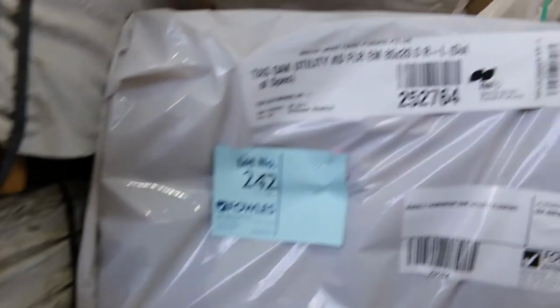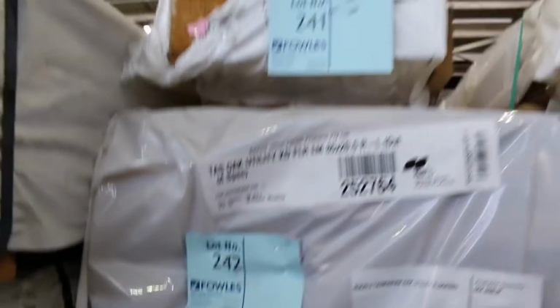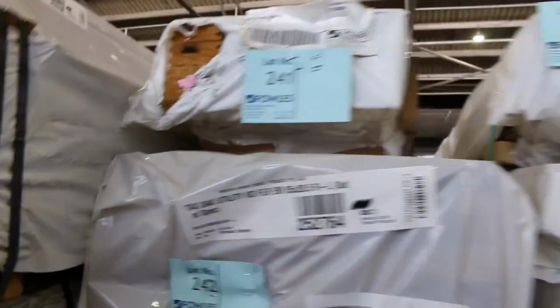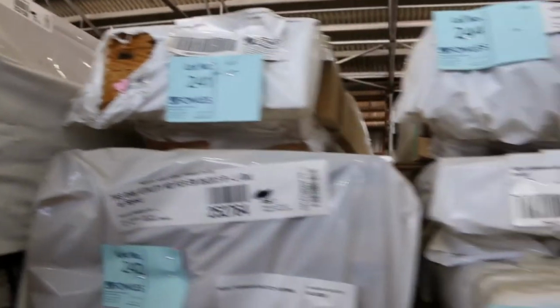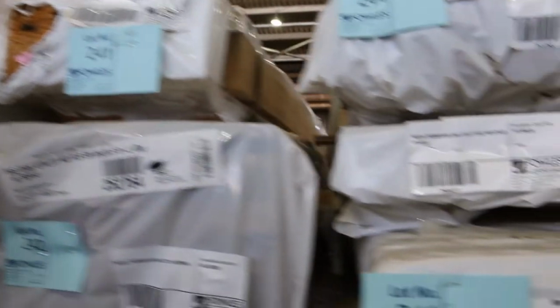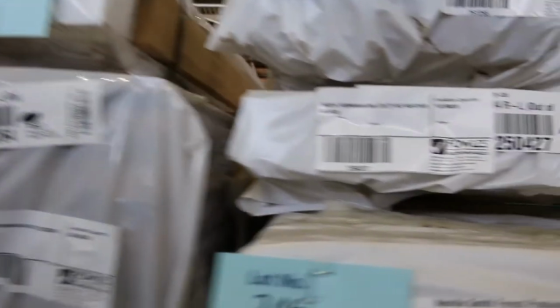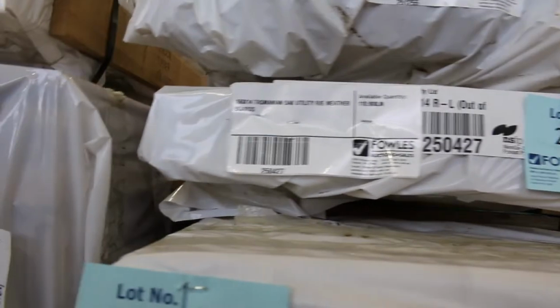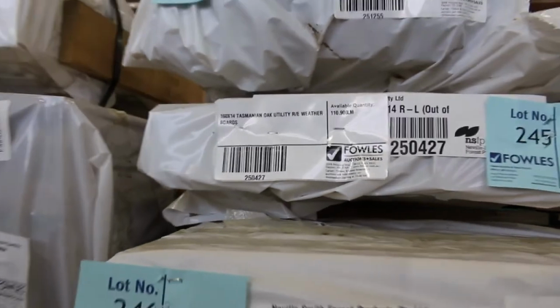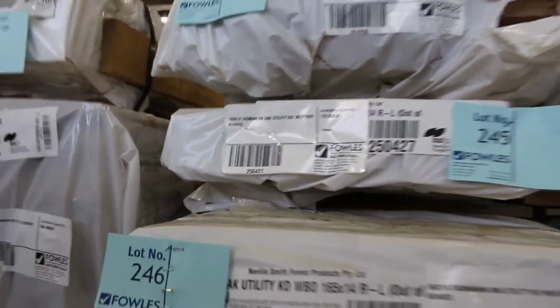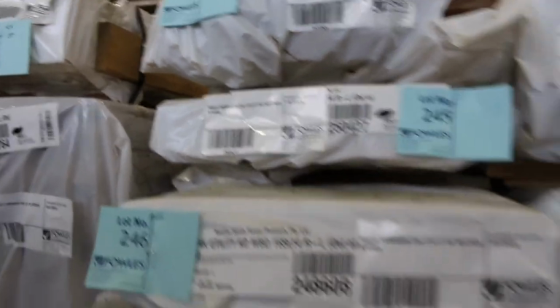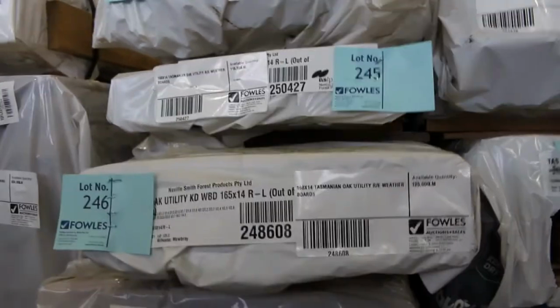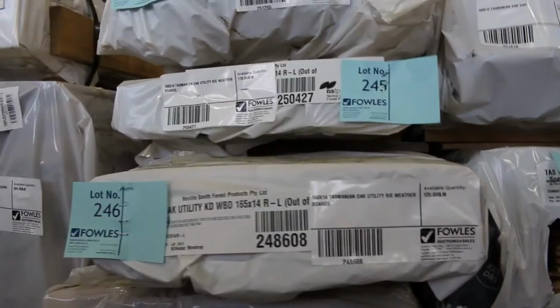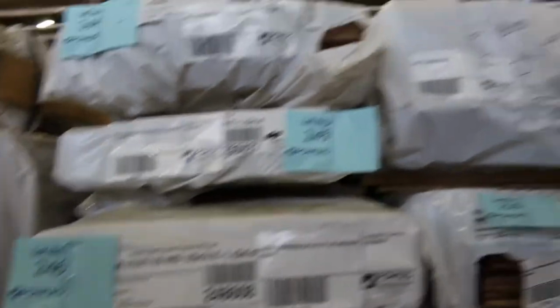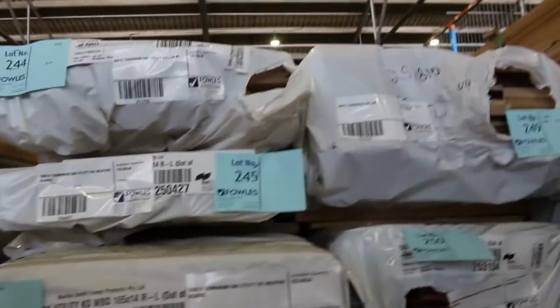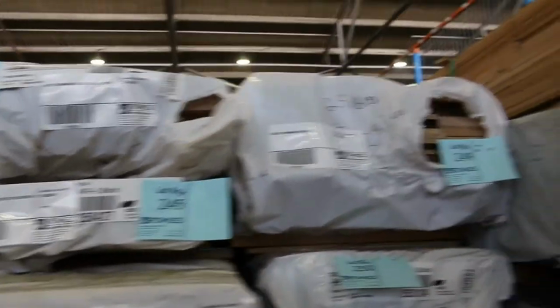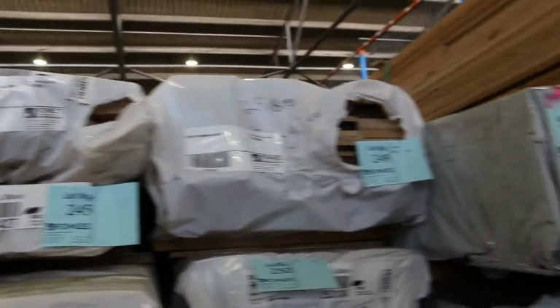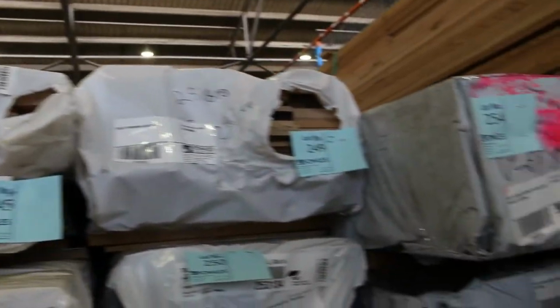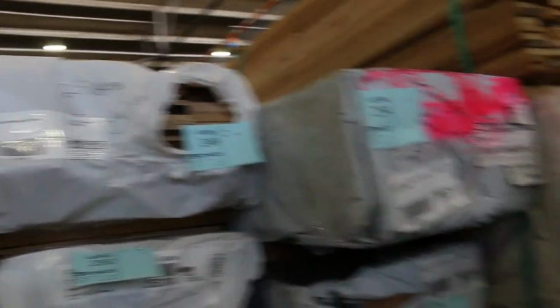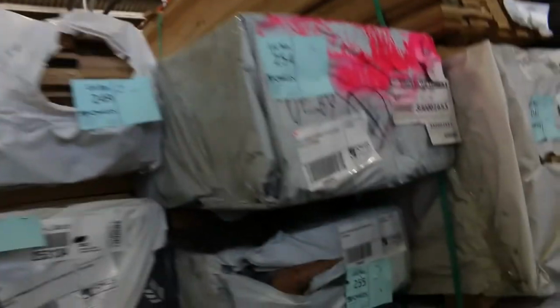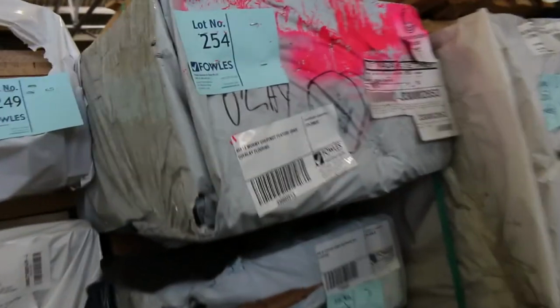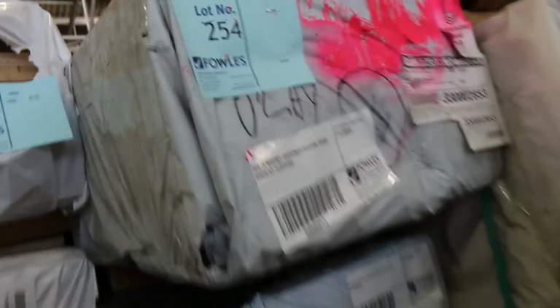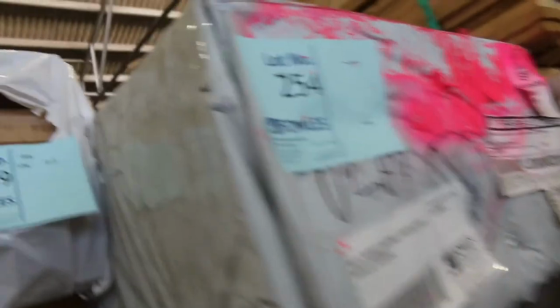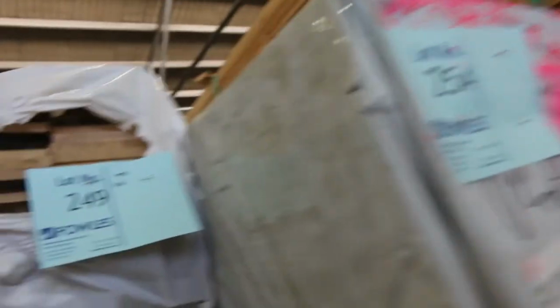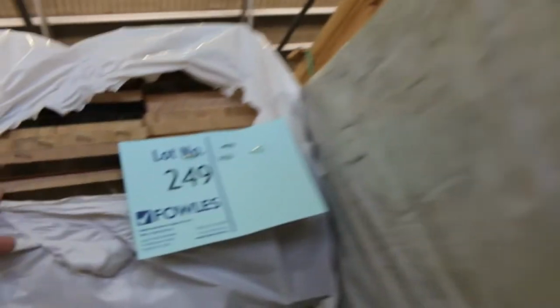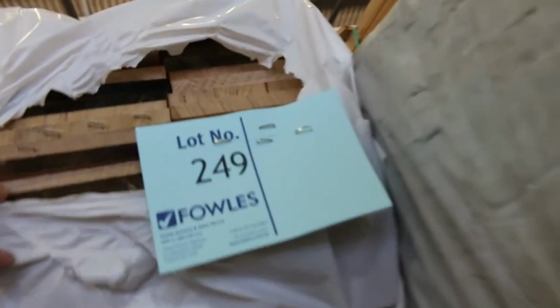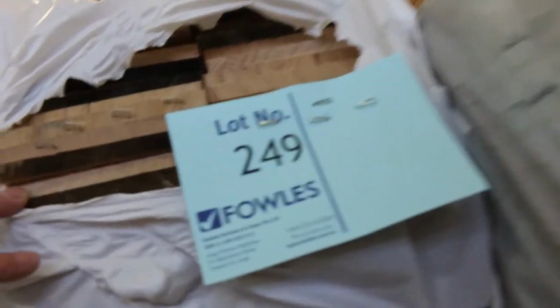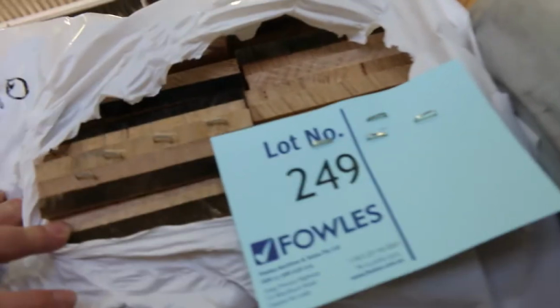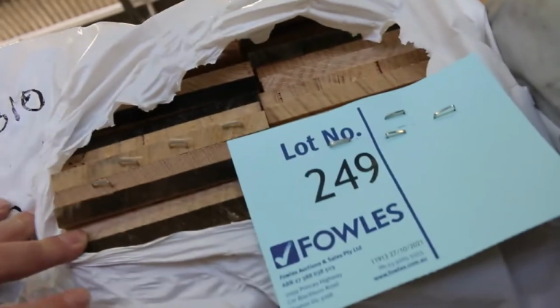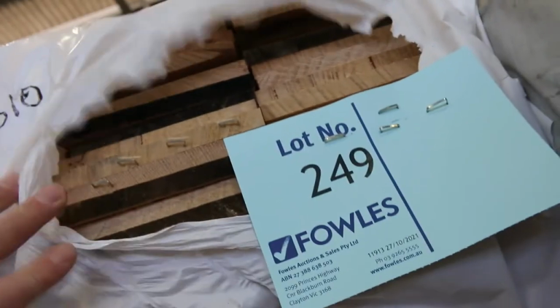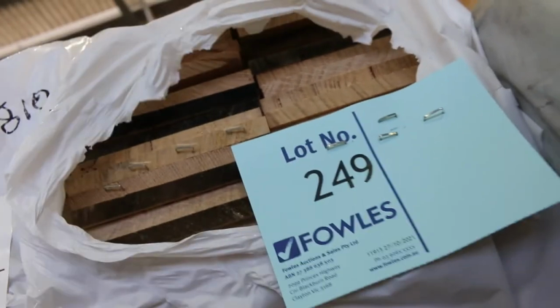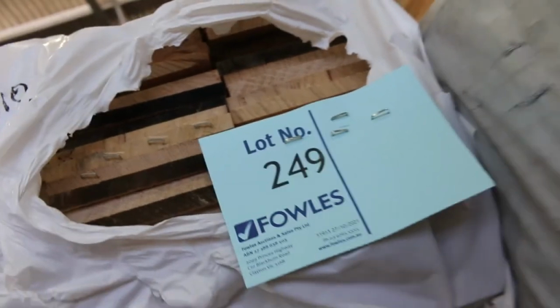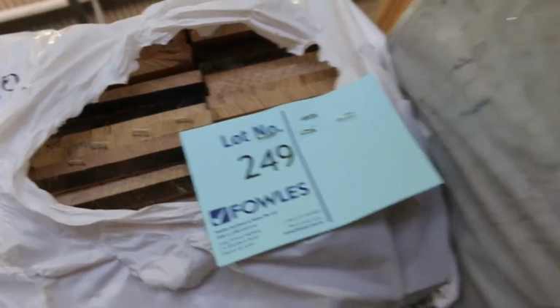A bit more Tassie Oak in here as well - some of the utility grade flooring. Also lot 249 is an interesting one: 160 by 12 dress Tassie Oak there. Something you don't see every day.